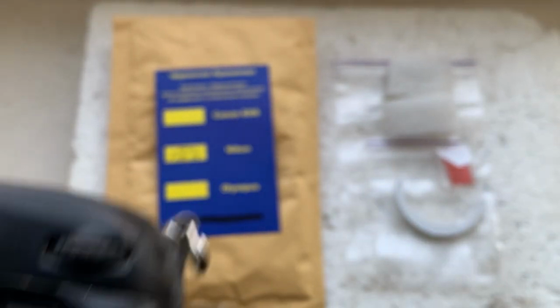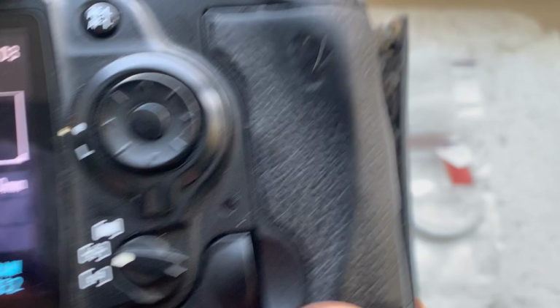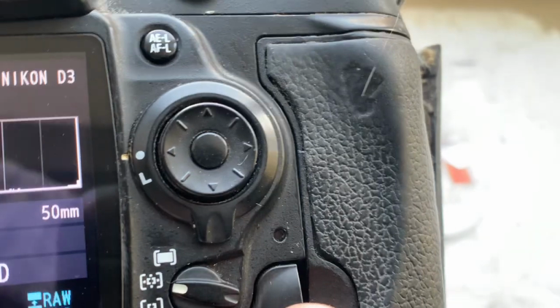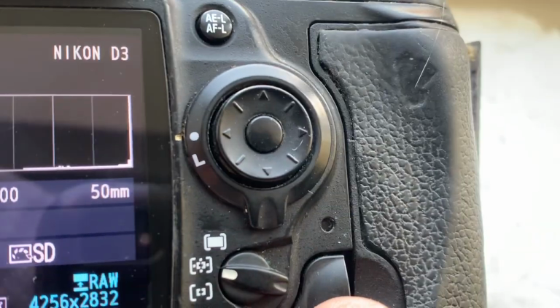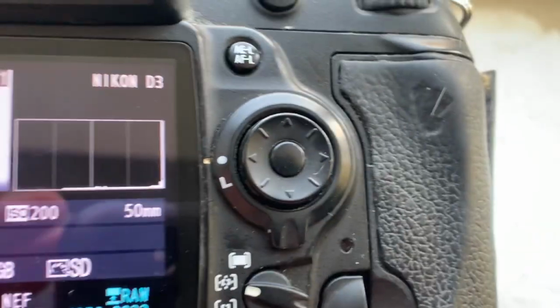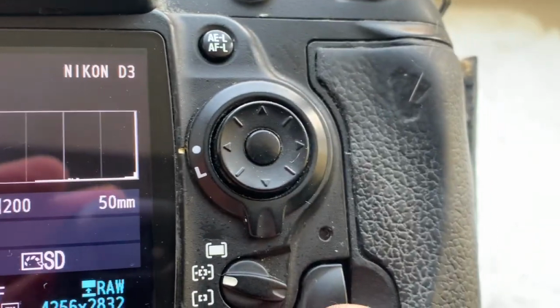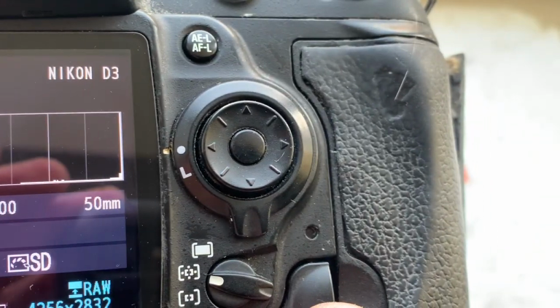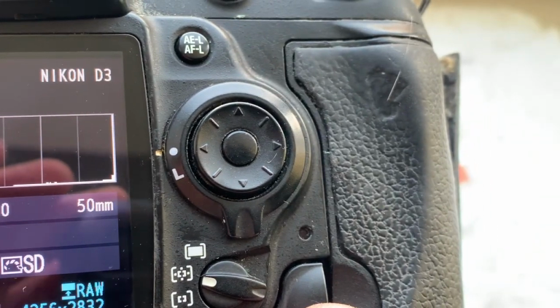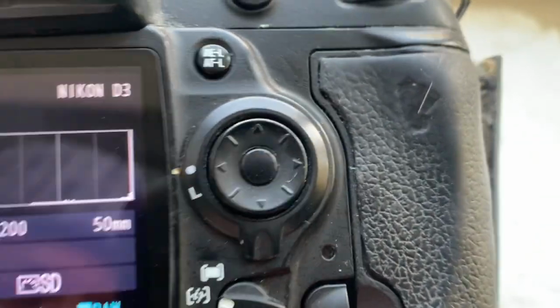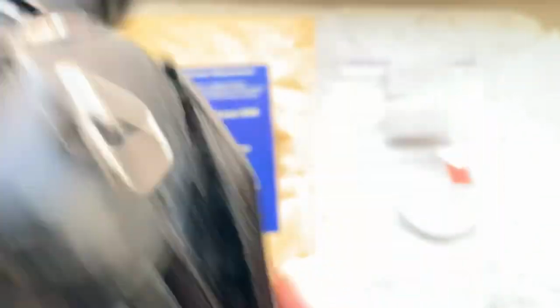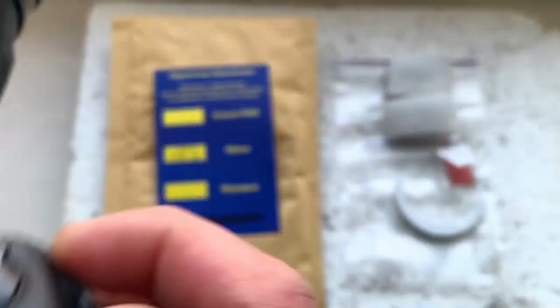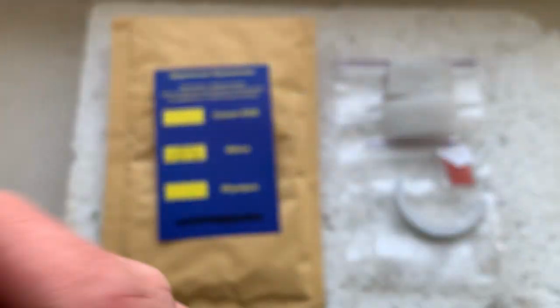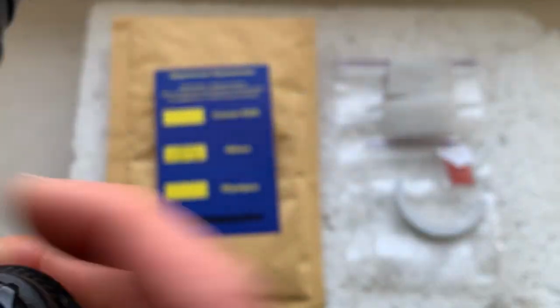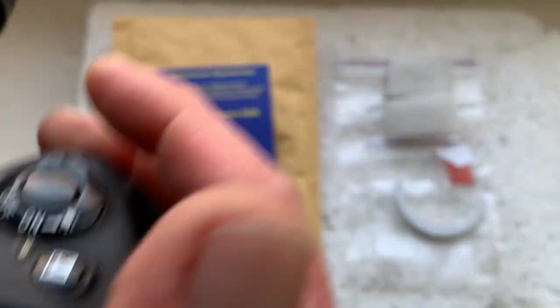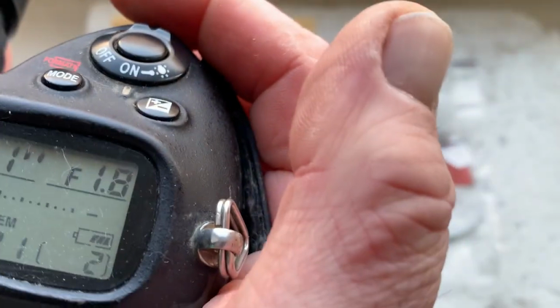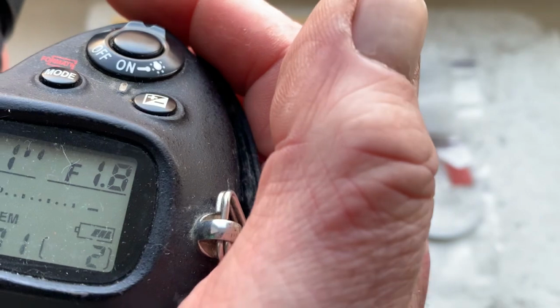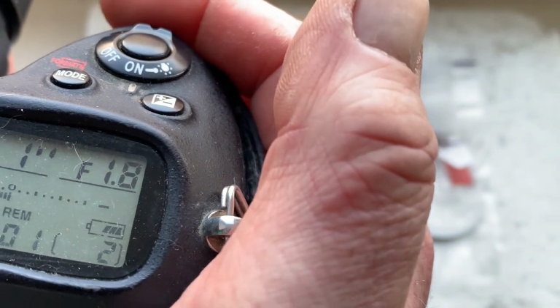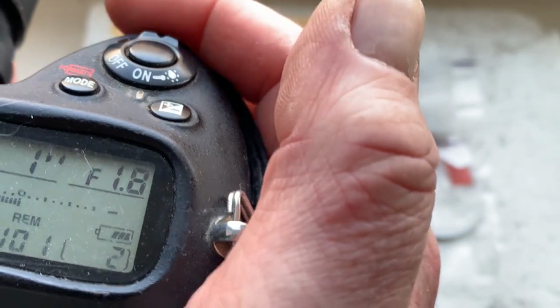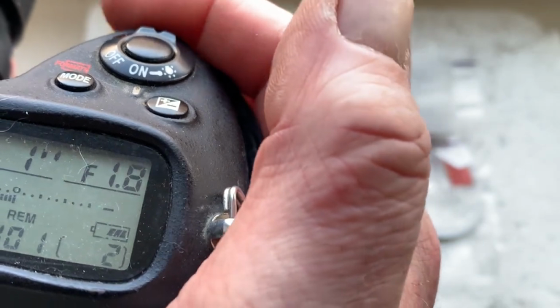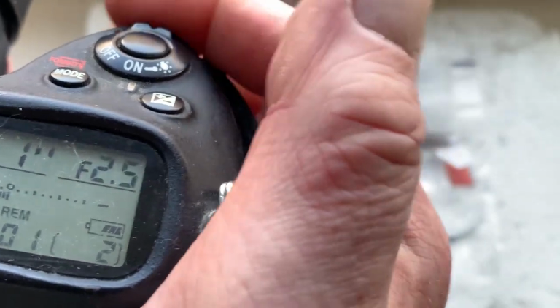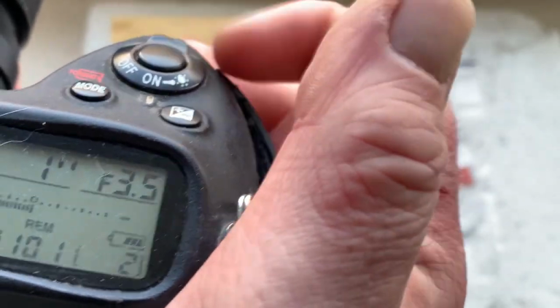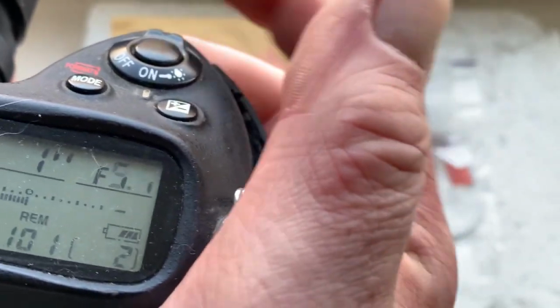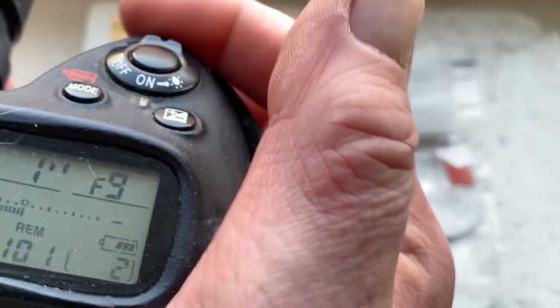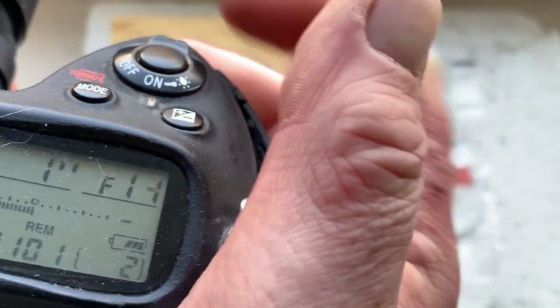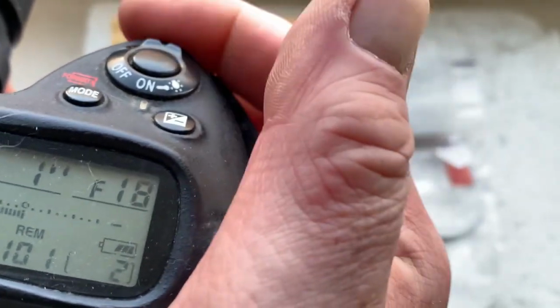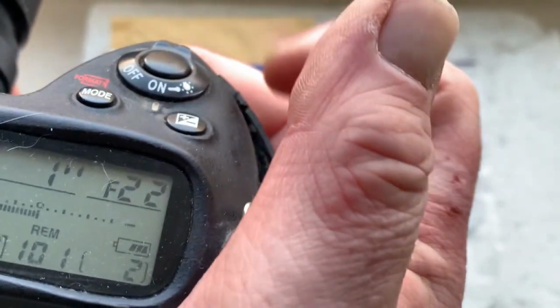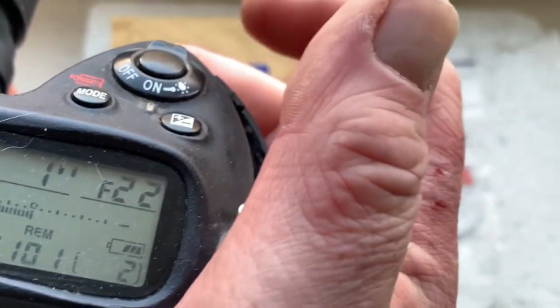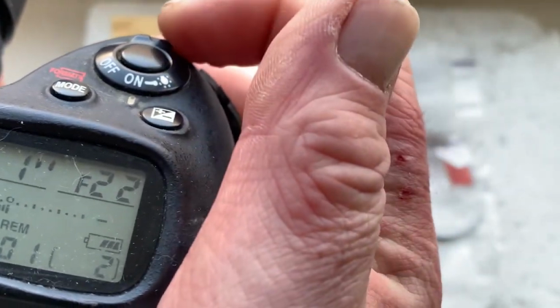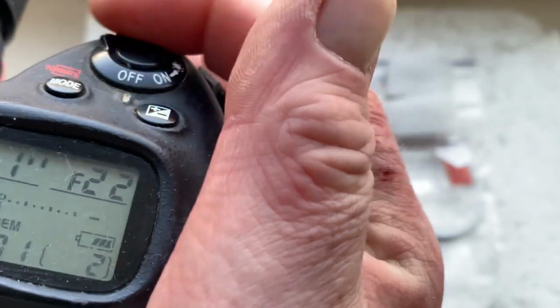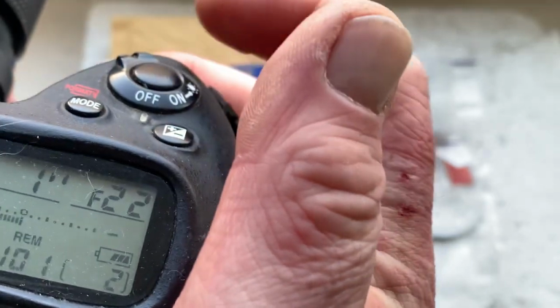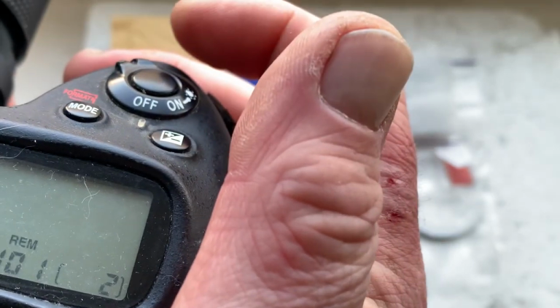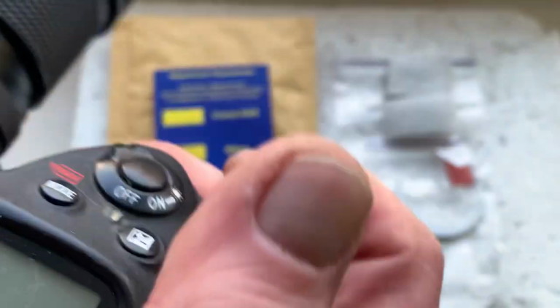I pre-programmed the focal length to 50 millimeters, aperture range from 1.8 to 2.22, and focus trap mode is on.